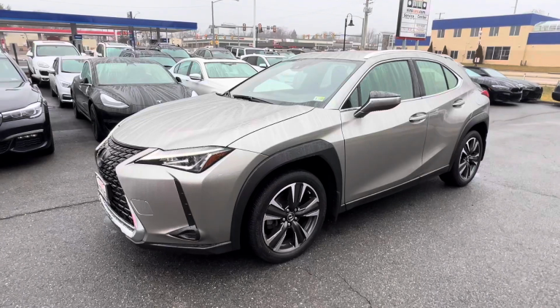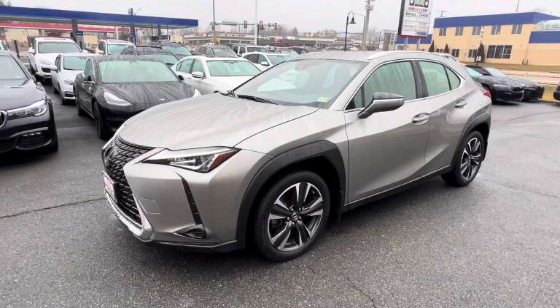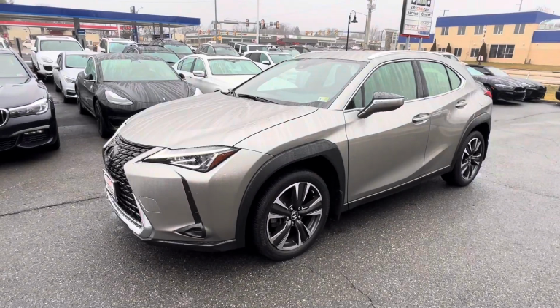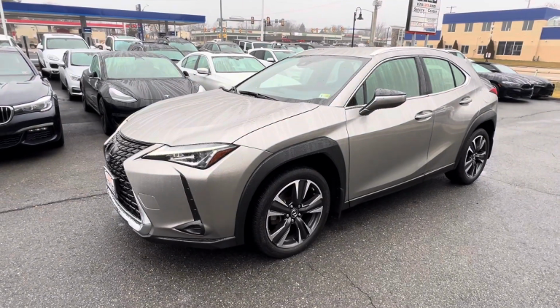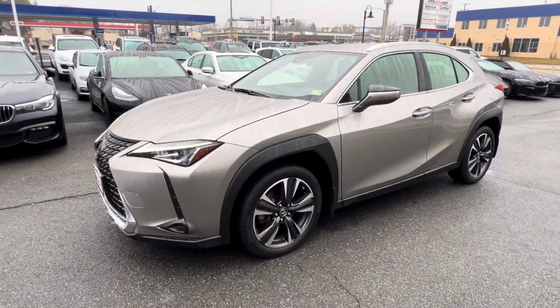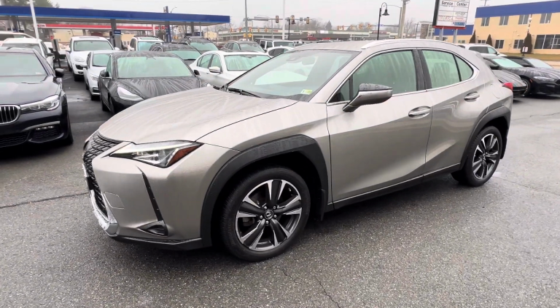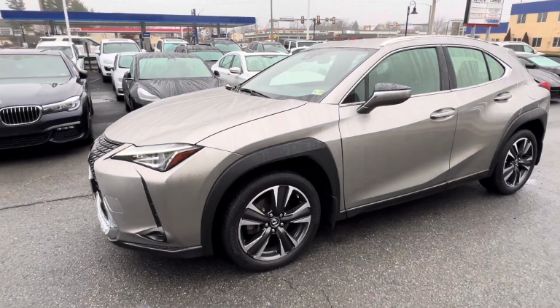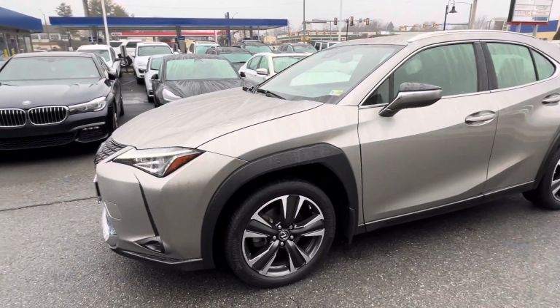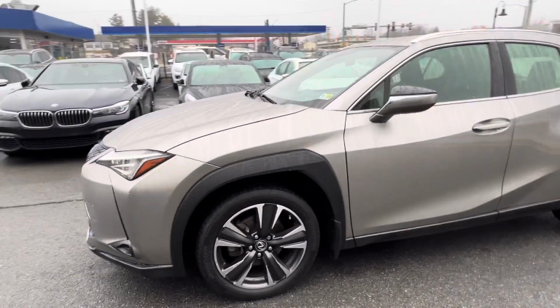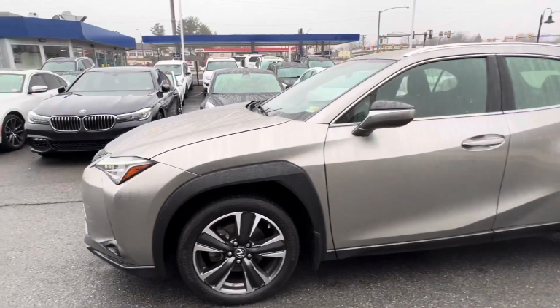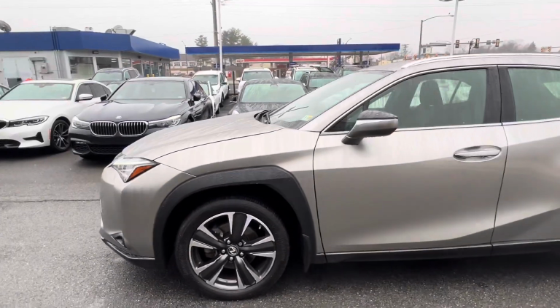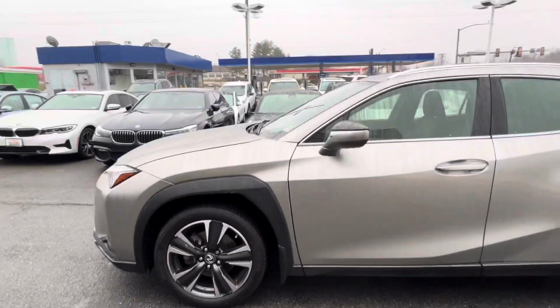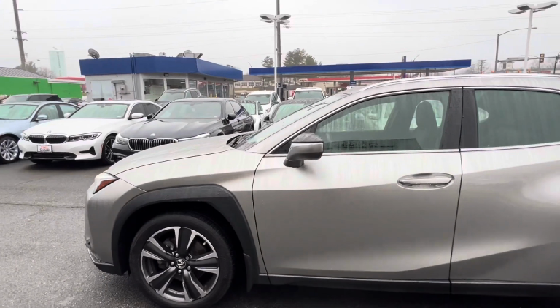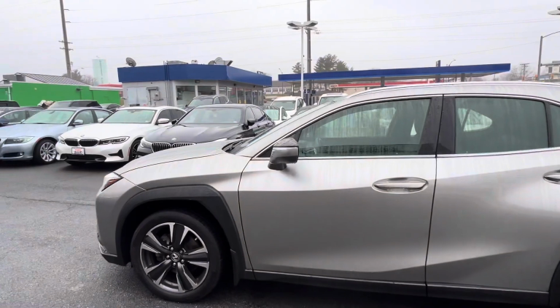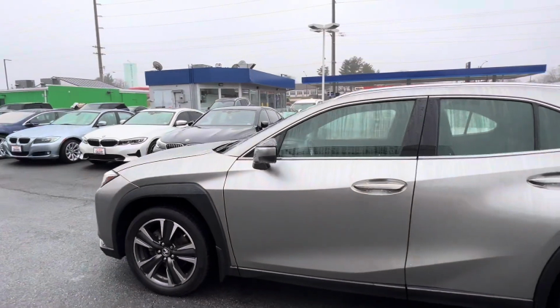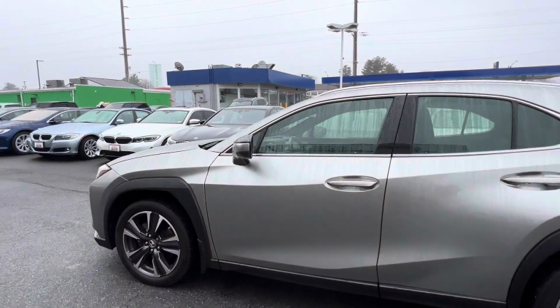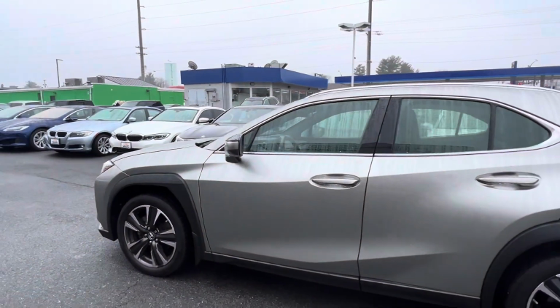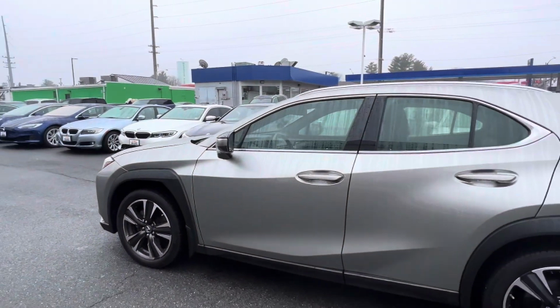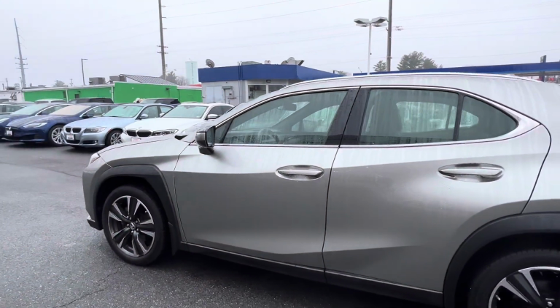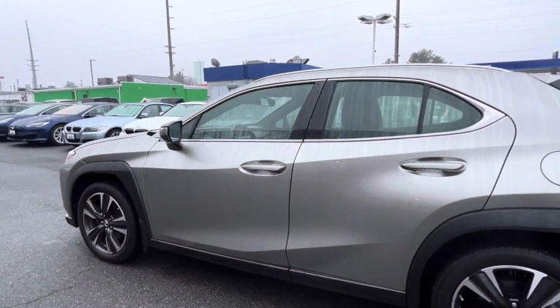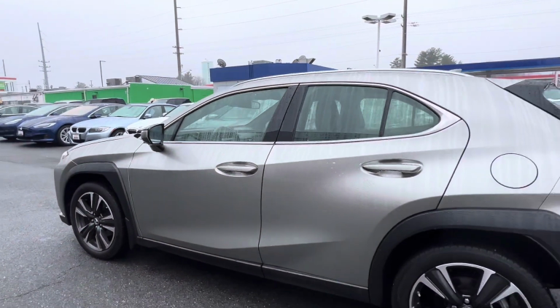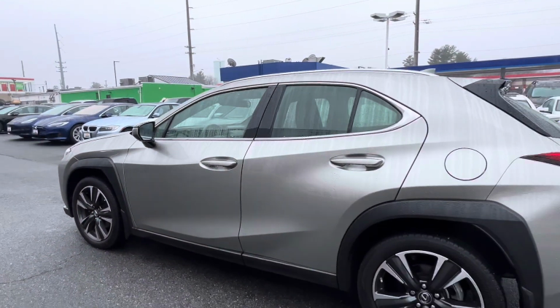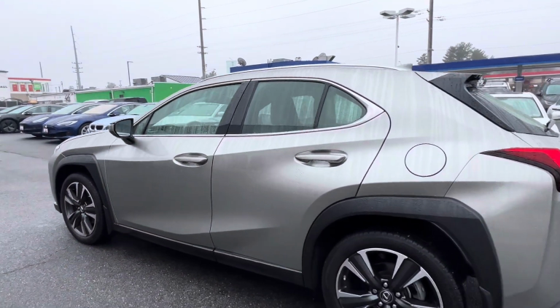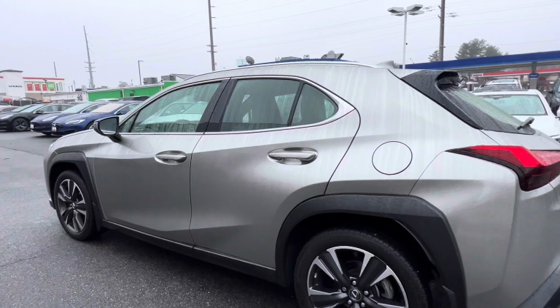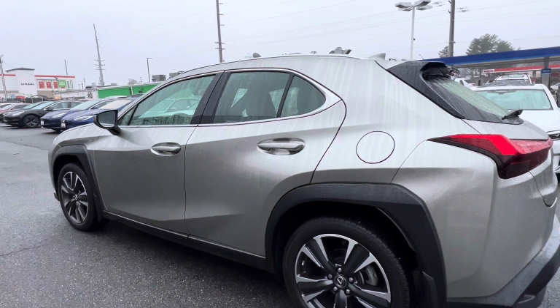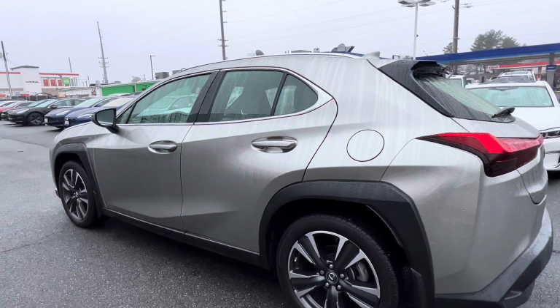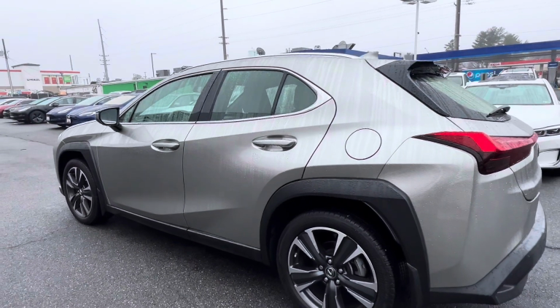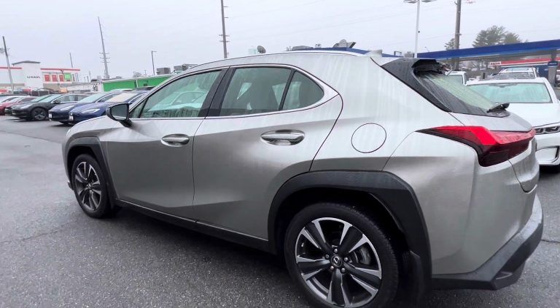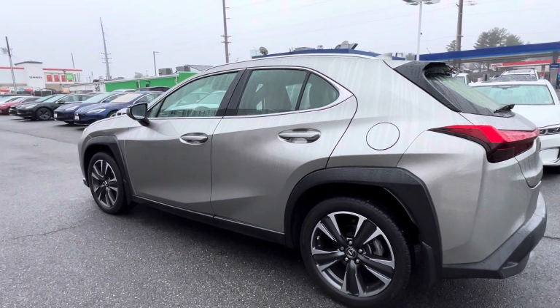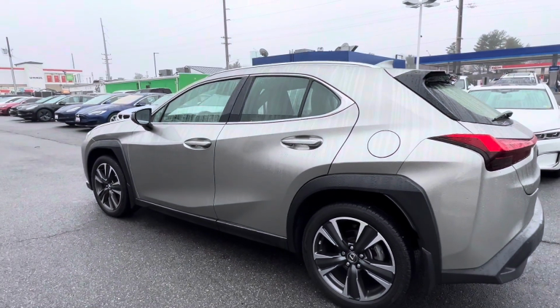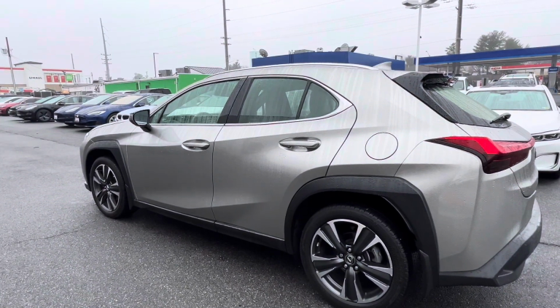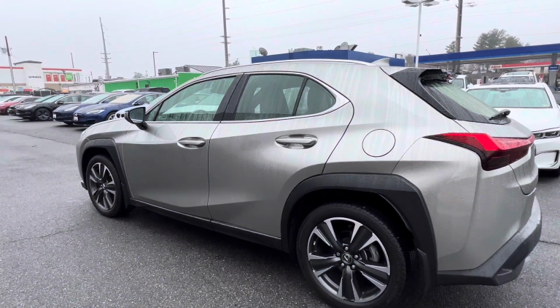Good morning, this is David with VINs. I figured I'd get you a nice little video of our Lexus UX. I'm going to do a quick little spin around and show you the exterior, then I'll hop on in, show you the interior and drive it around a little bit.